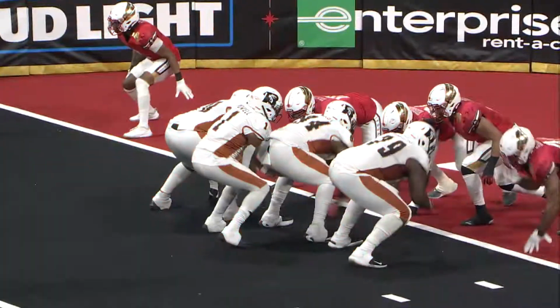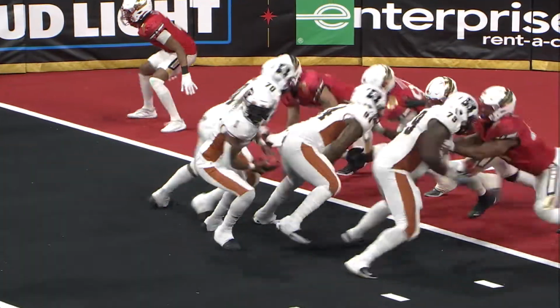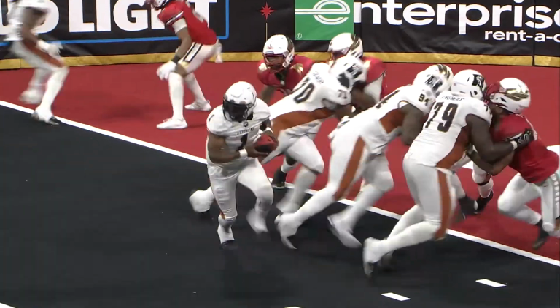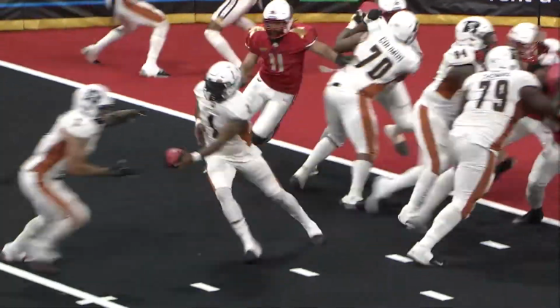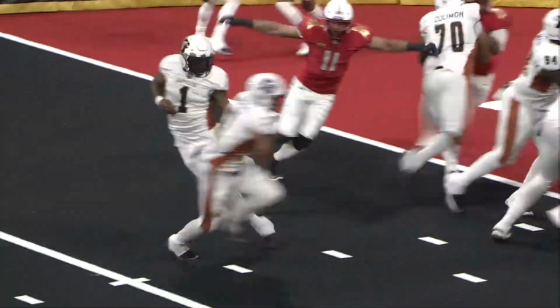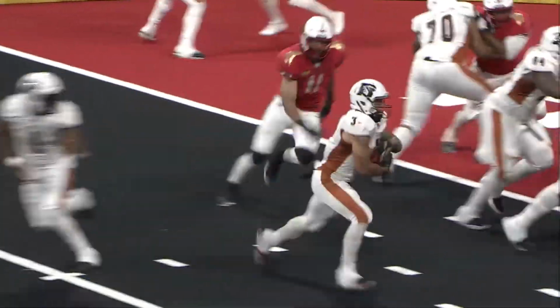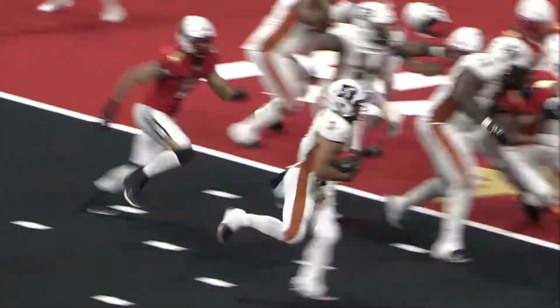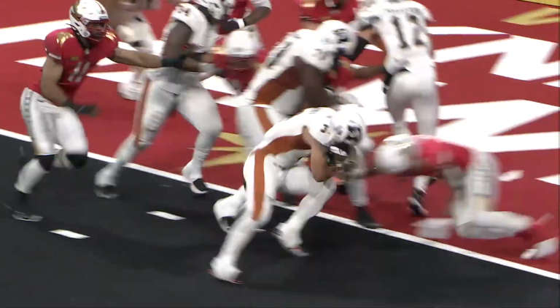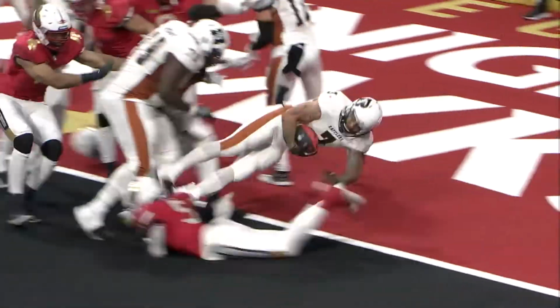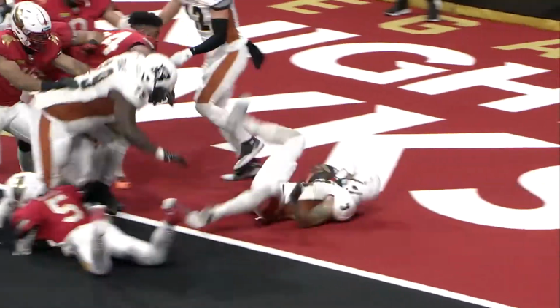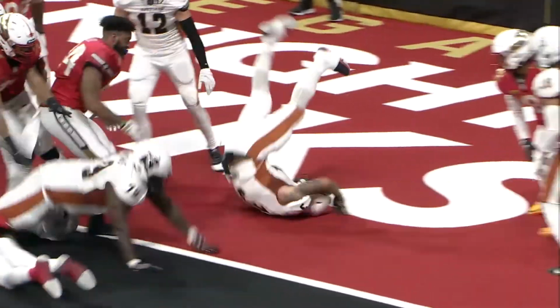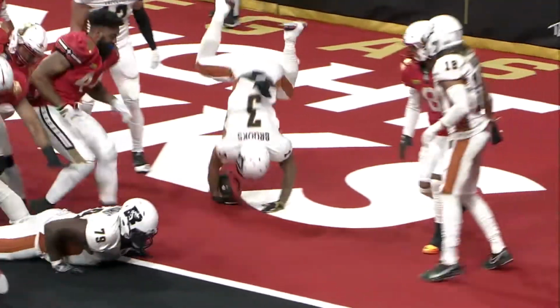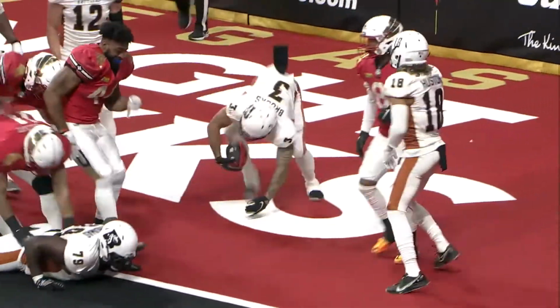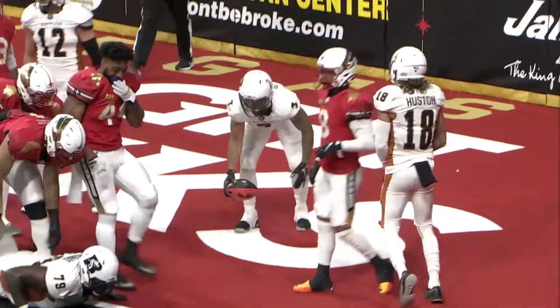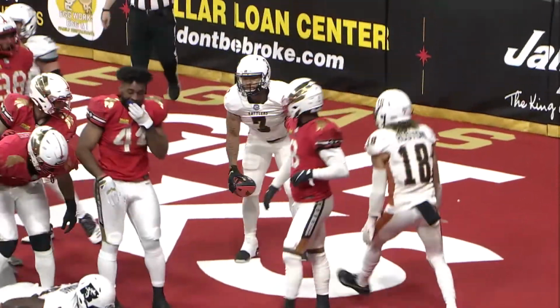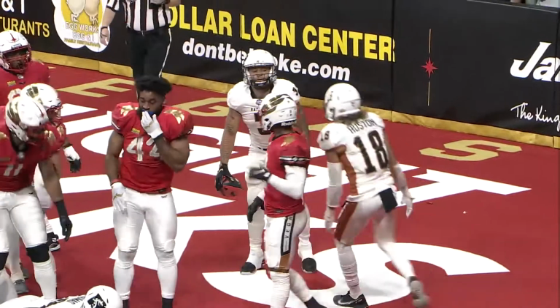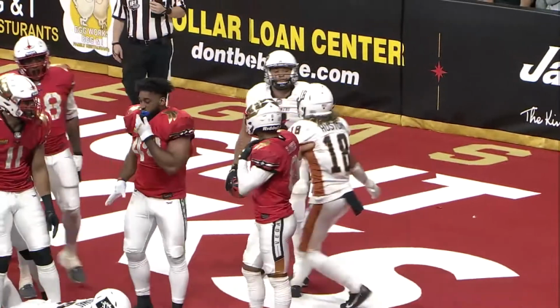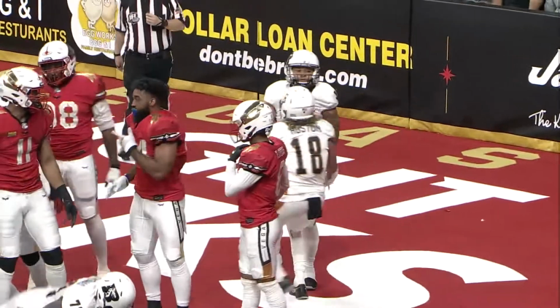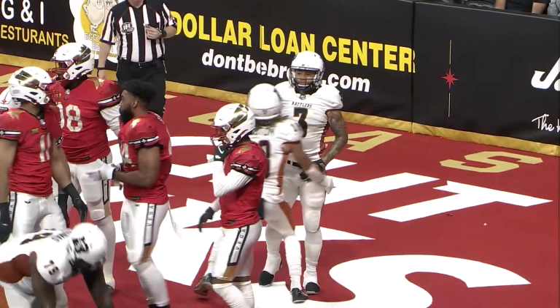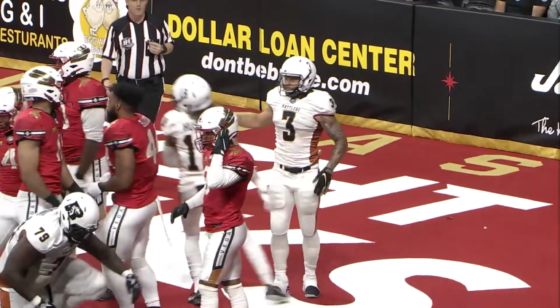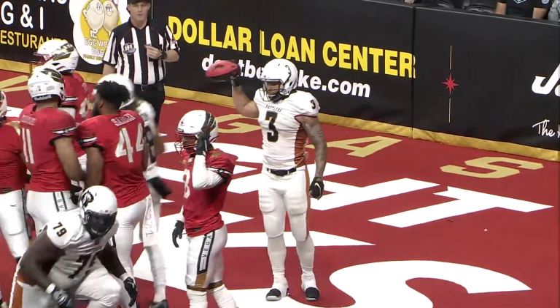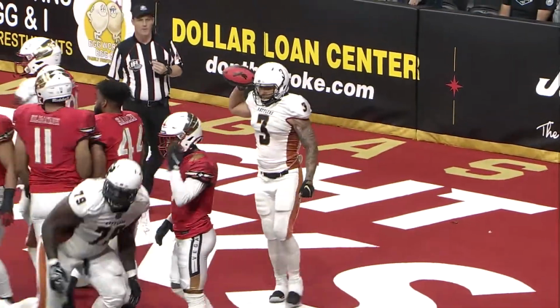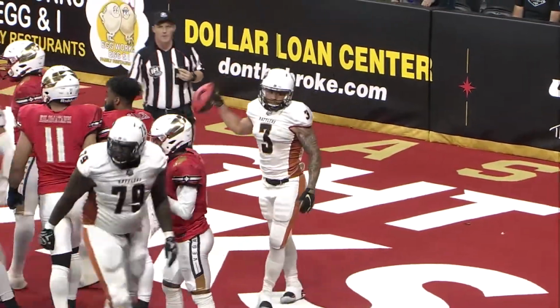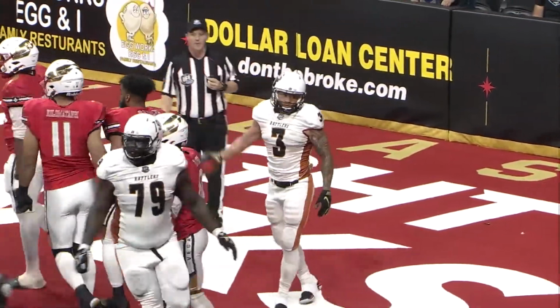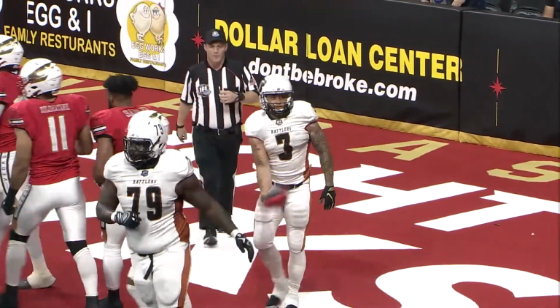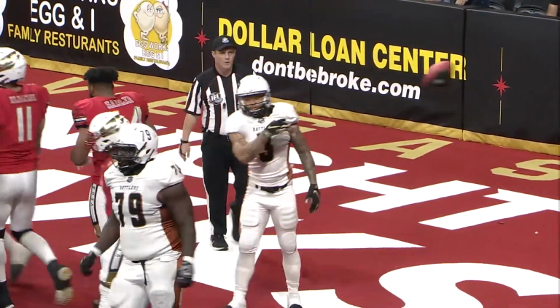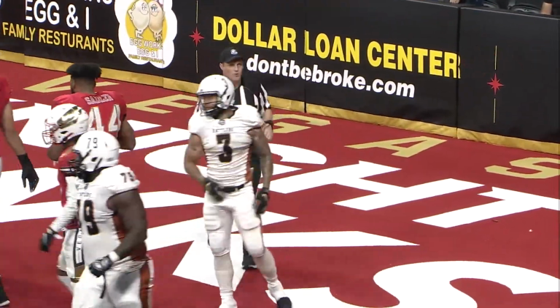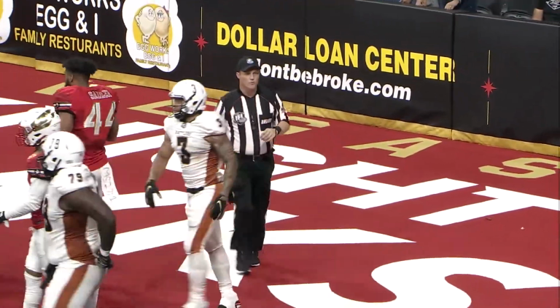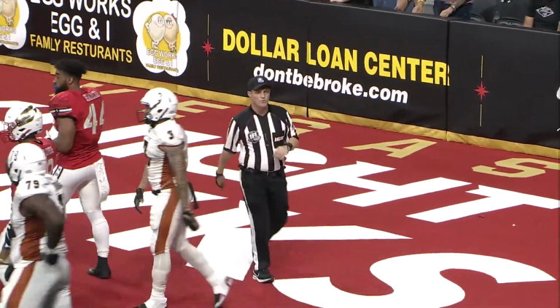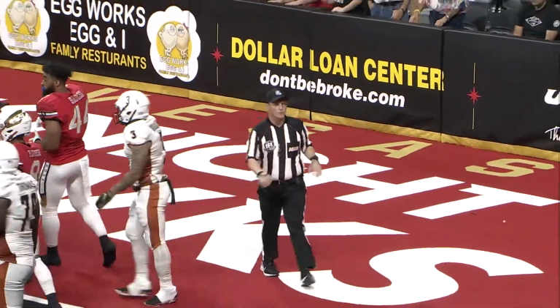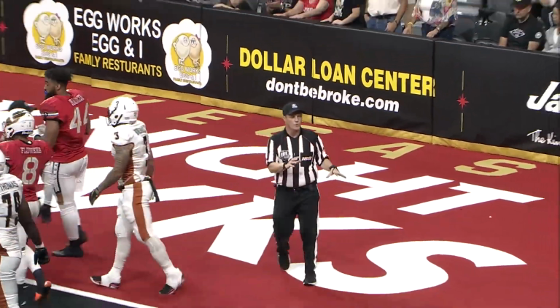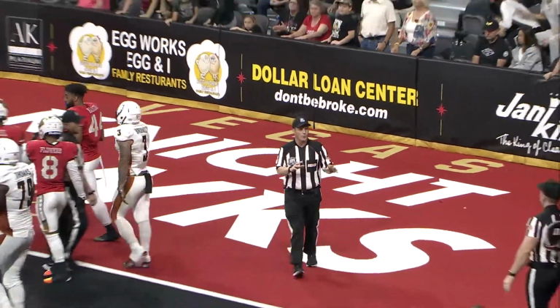Single back formation, straight give off, right guard burrowing inside the pylon, and across for a touchdown is Shannon Brooks from one yard out.